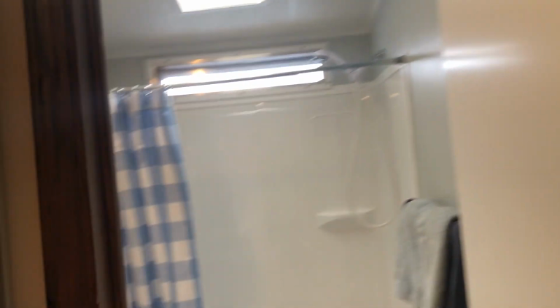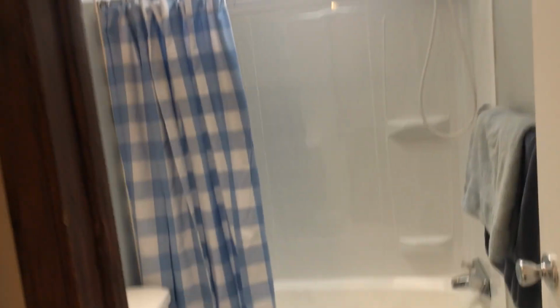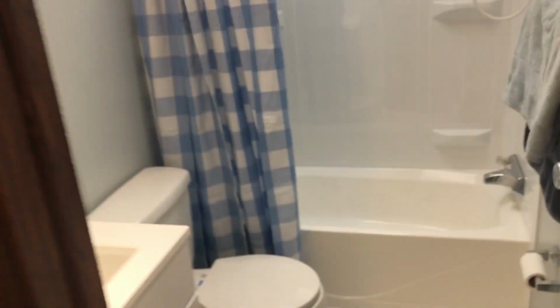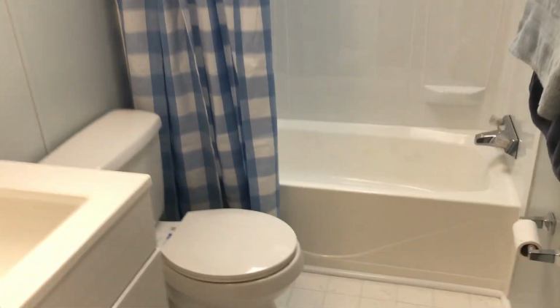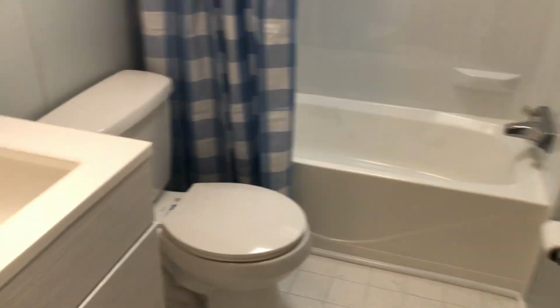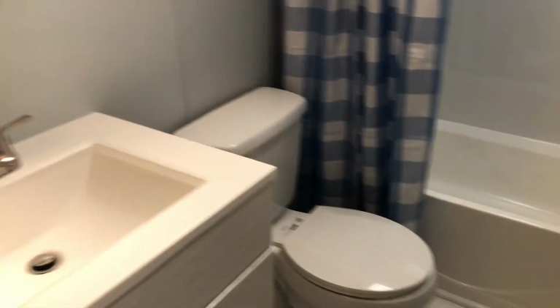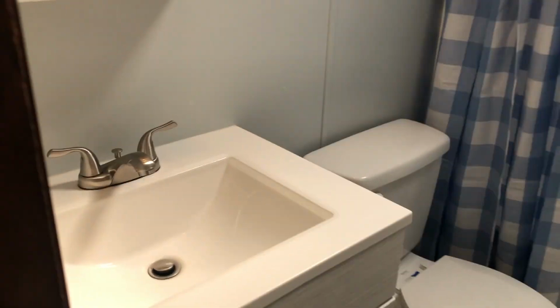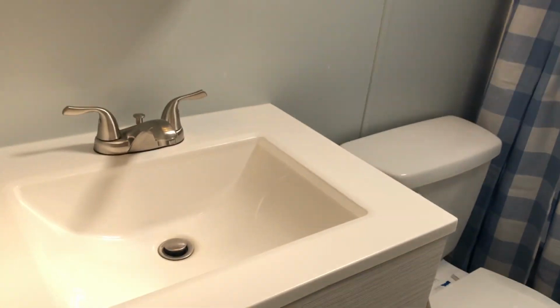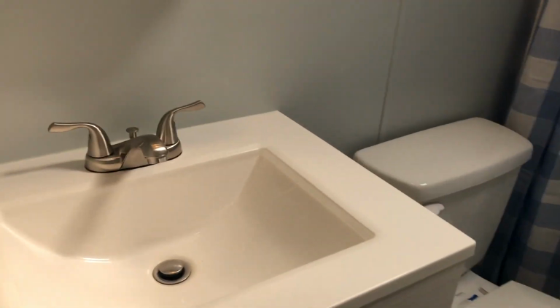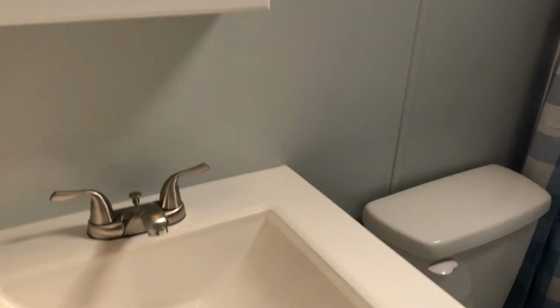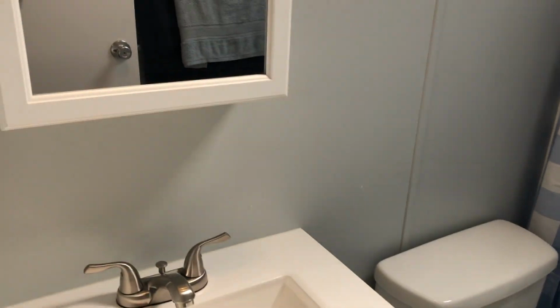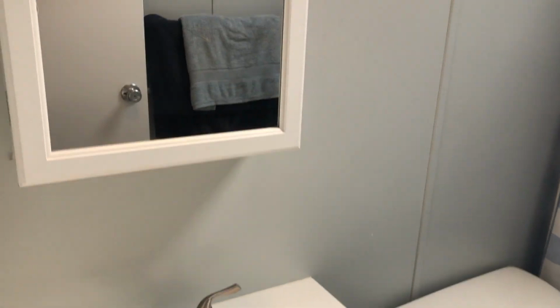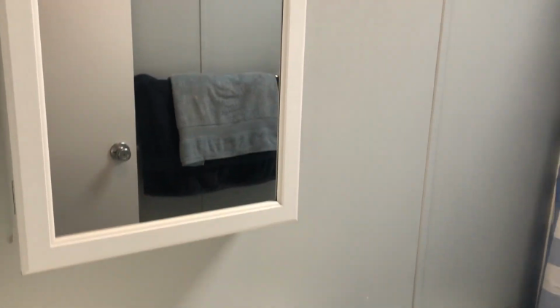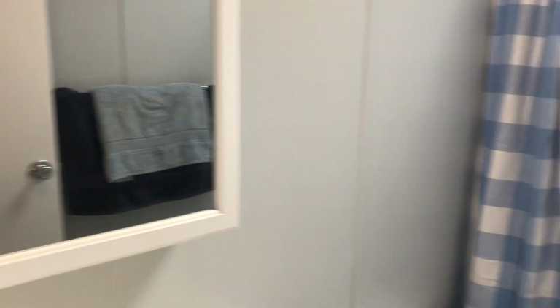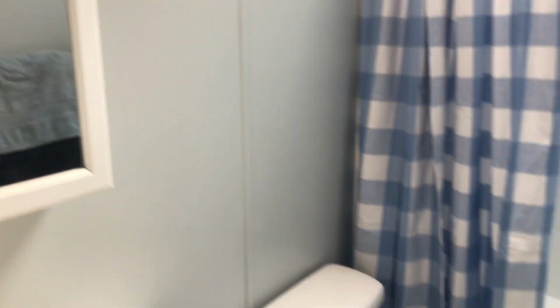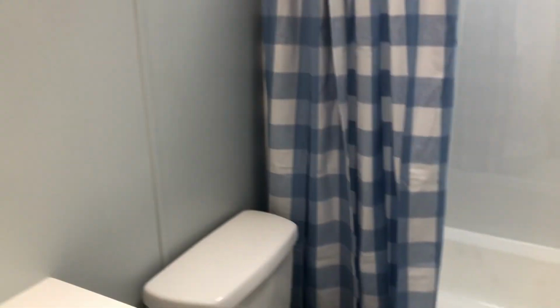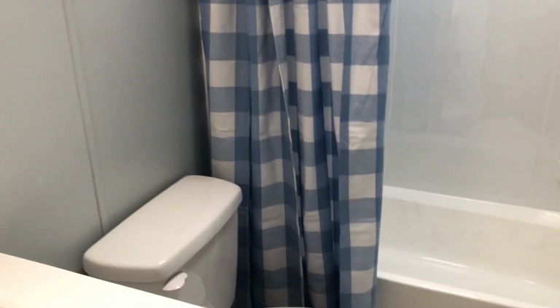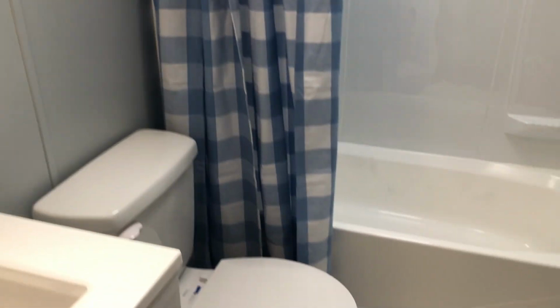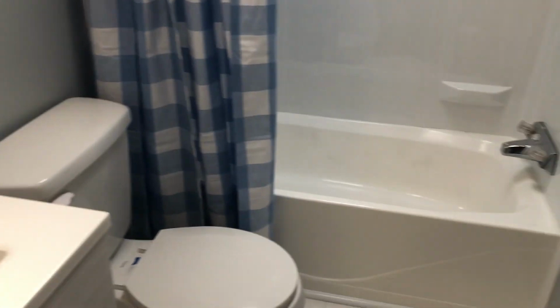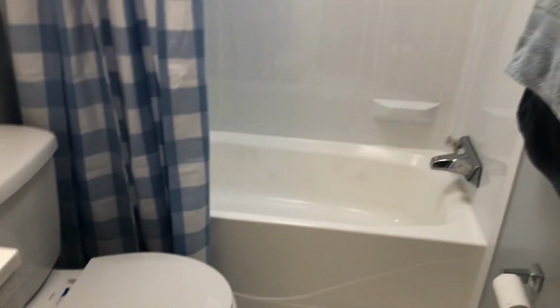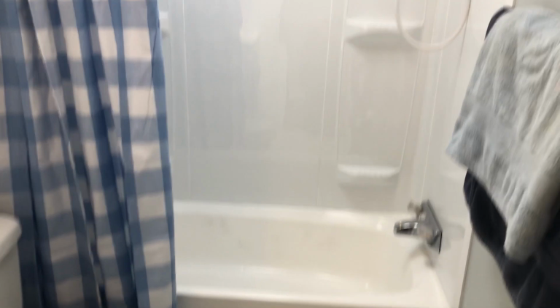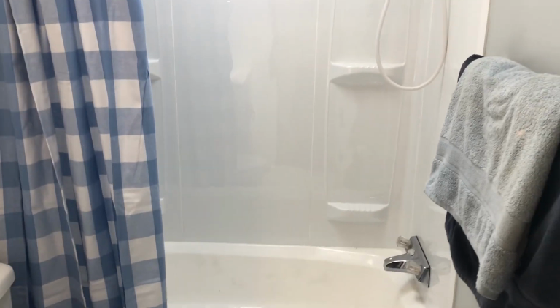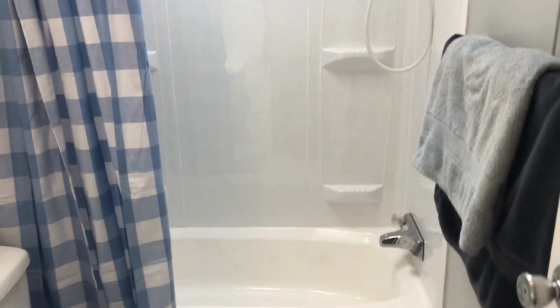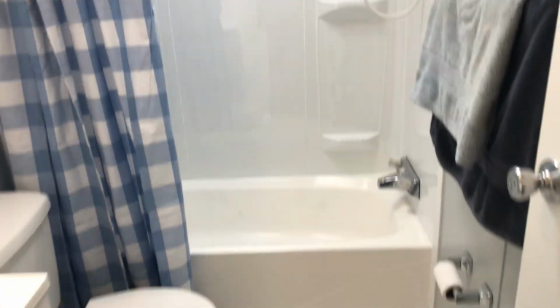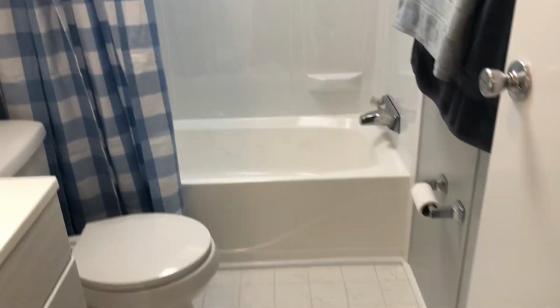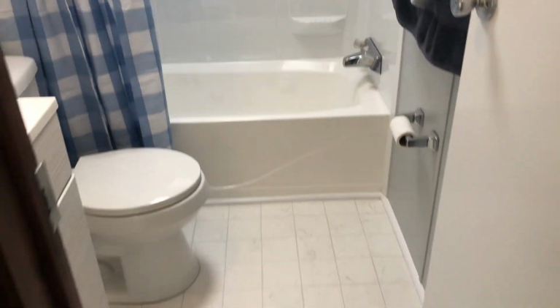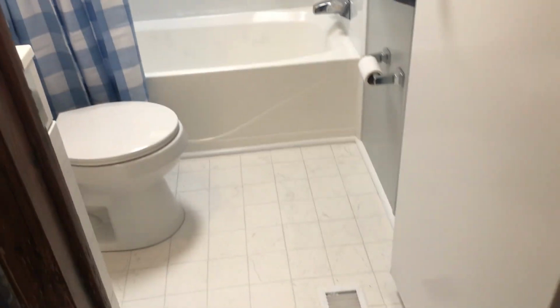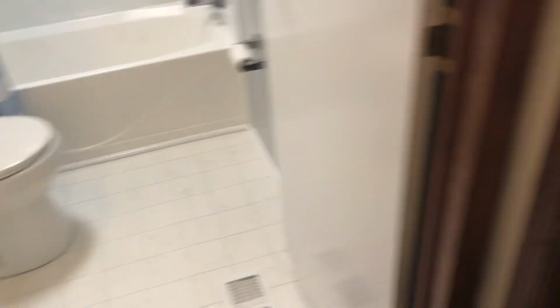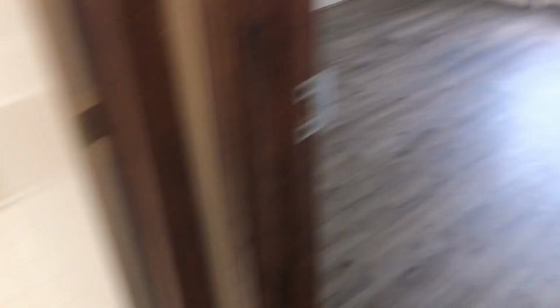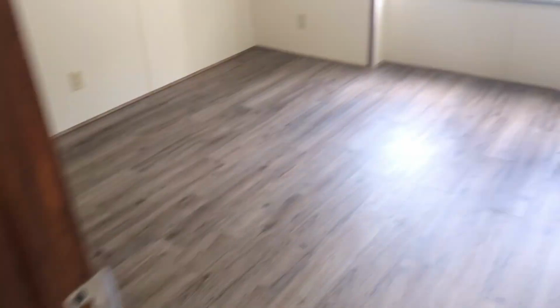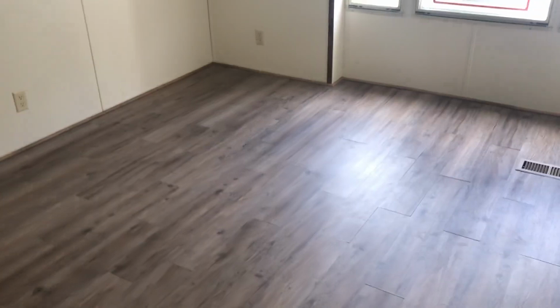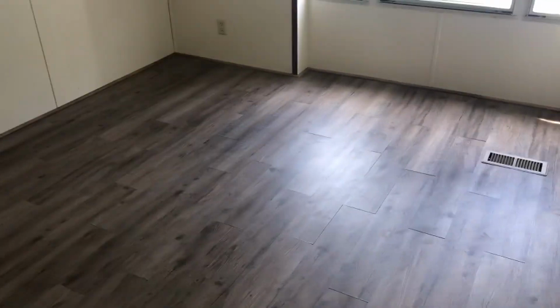Here is the second bathroom. And then we've got the second bedroom.